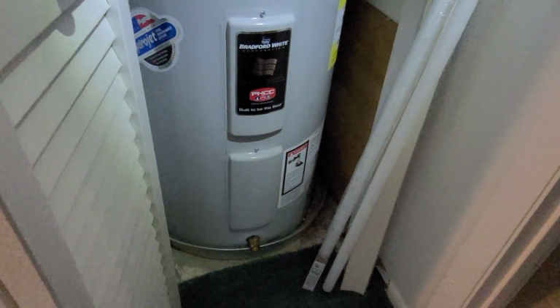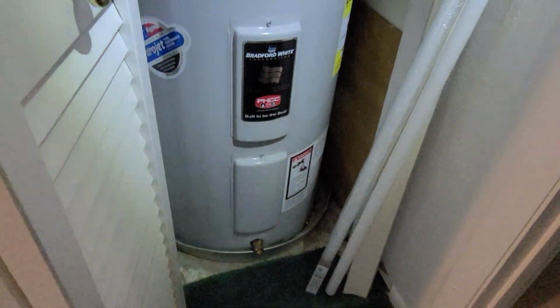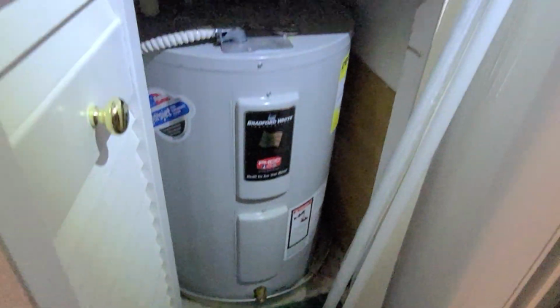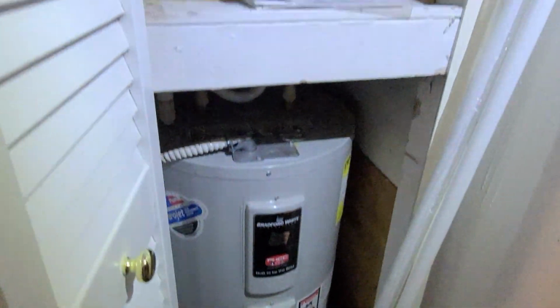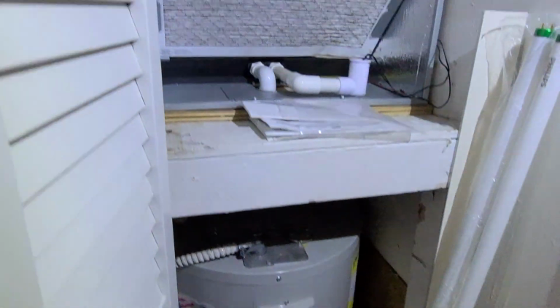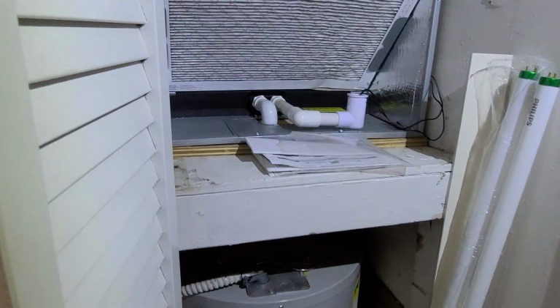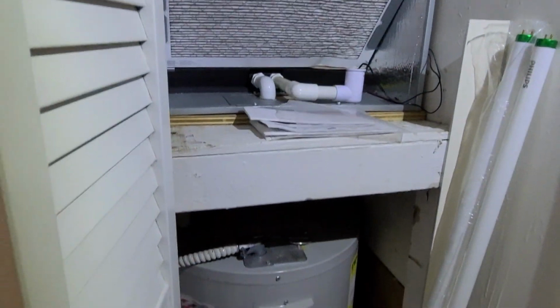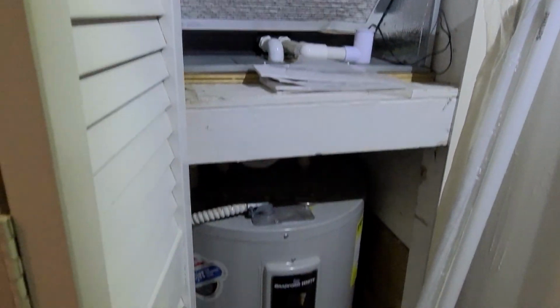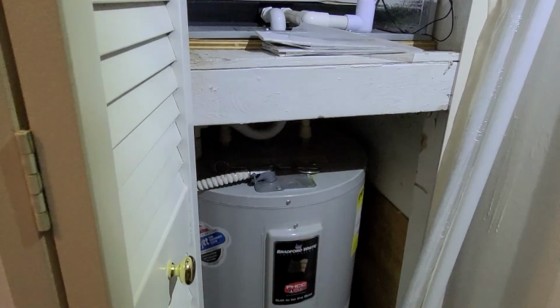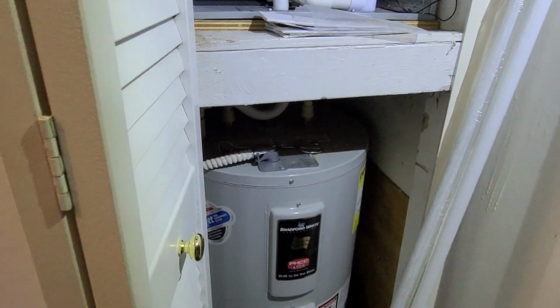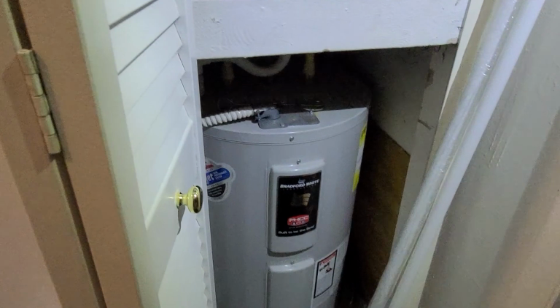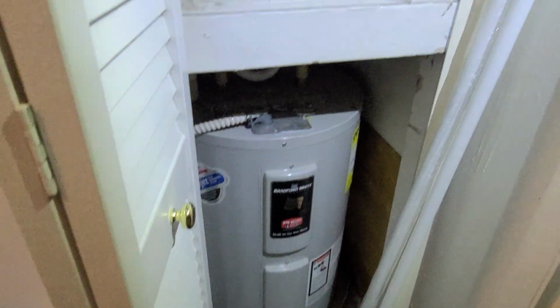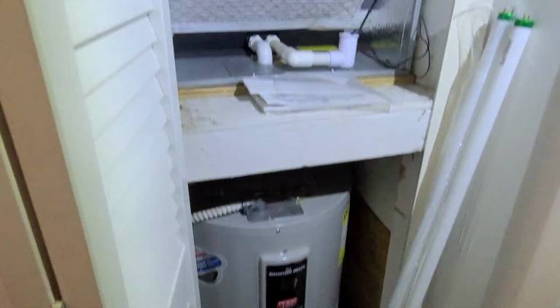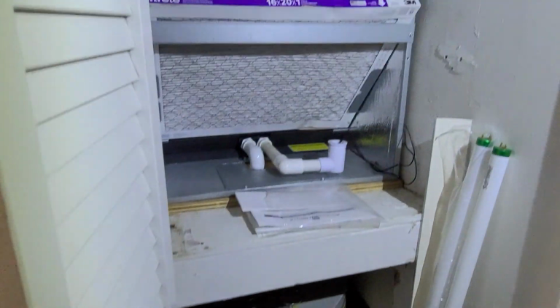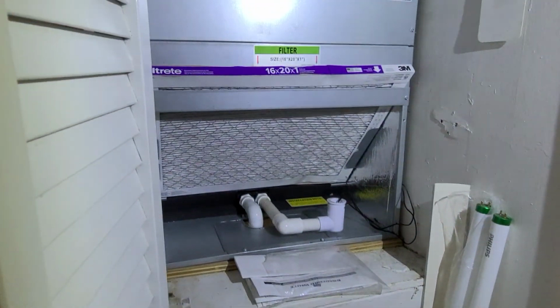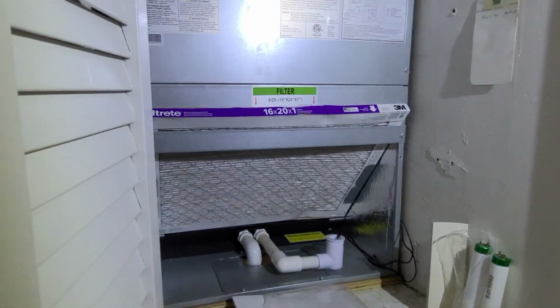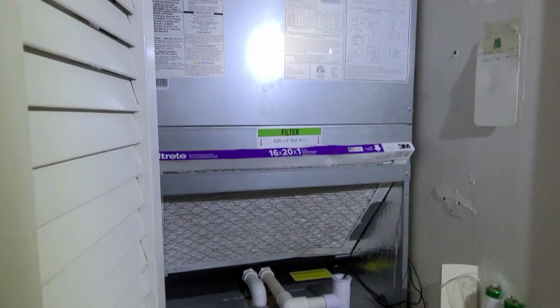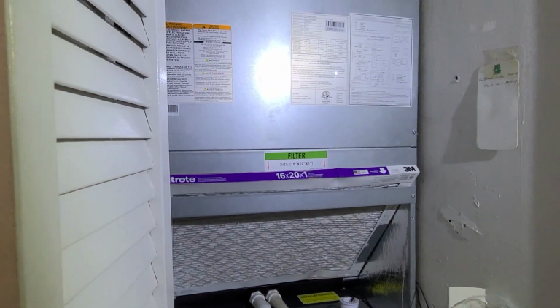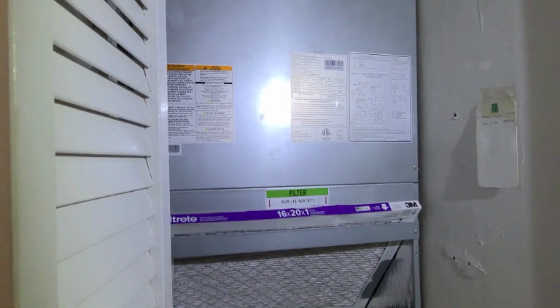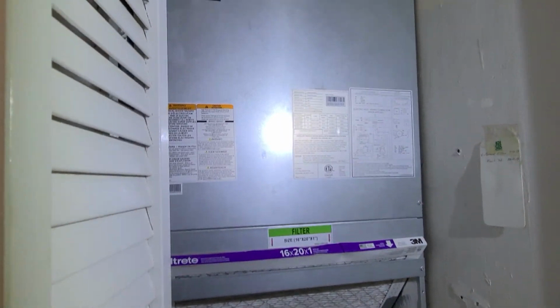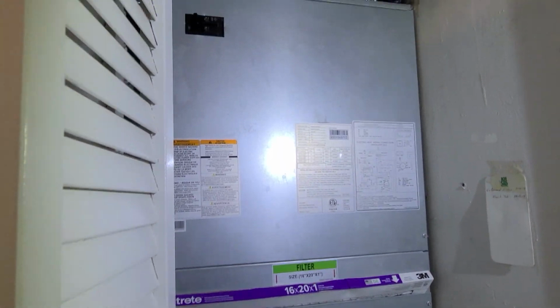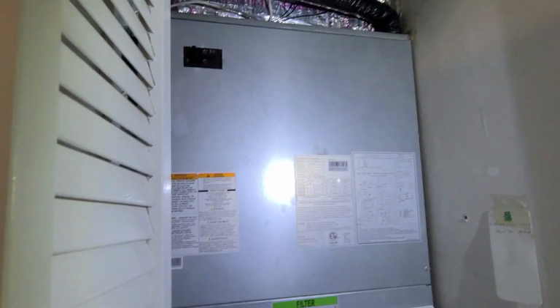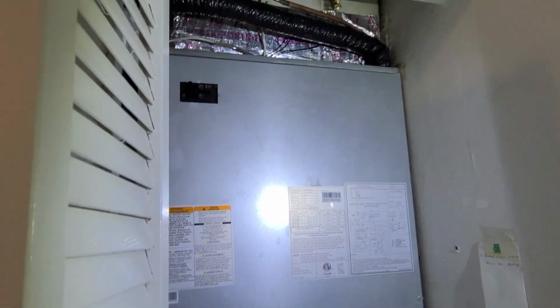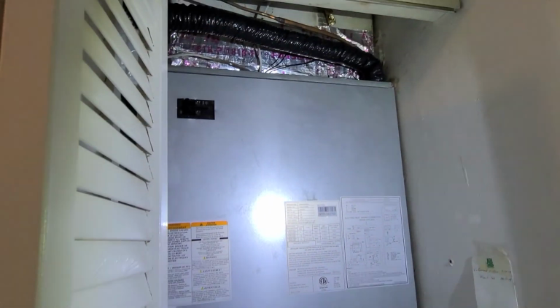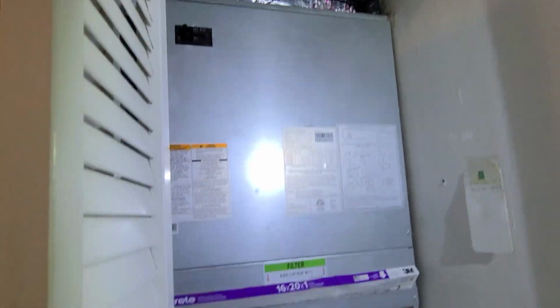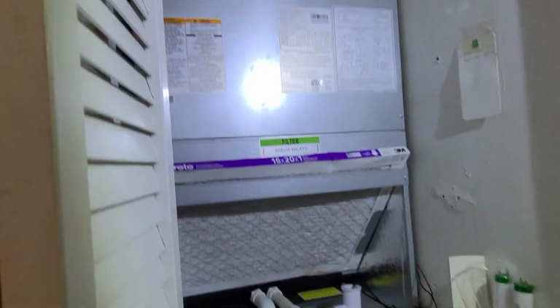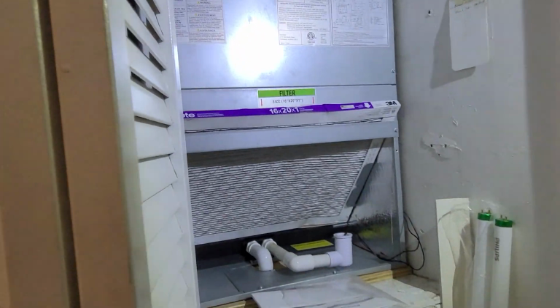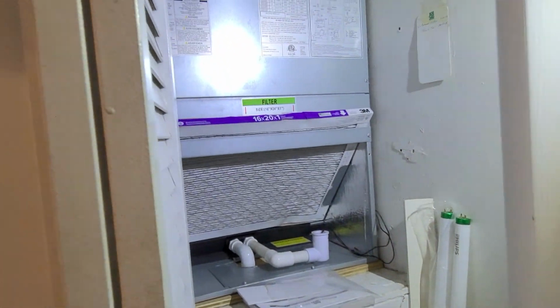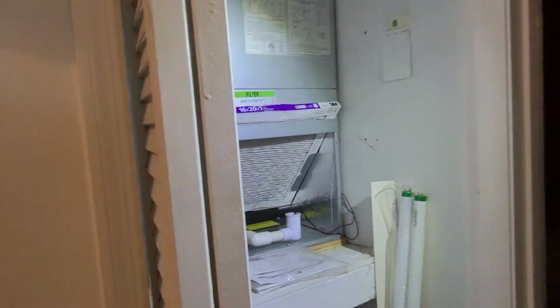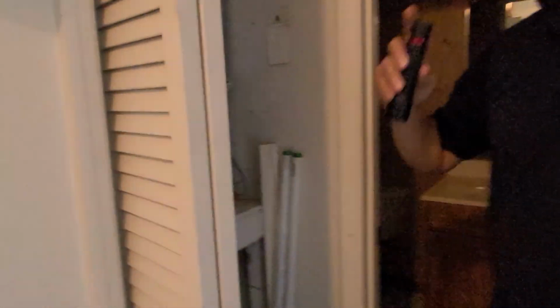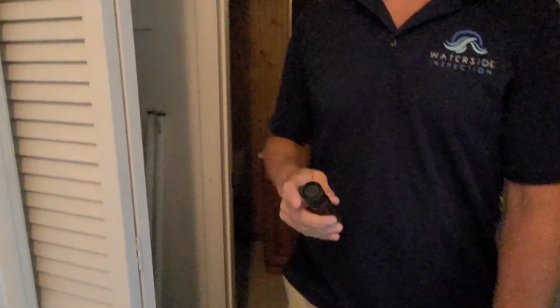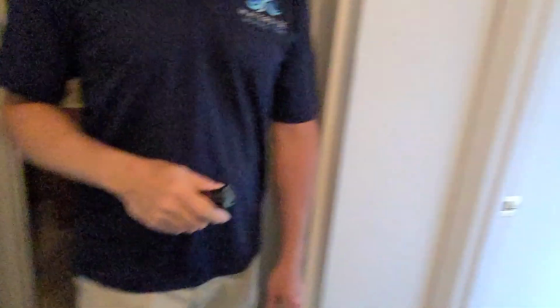I'll have to look up the year, but I think it's about one year old. Actually, the AC is a 2020, so it is newer.